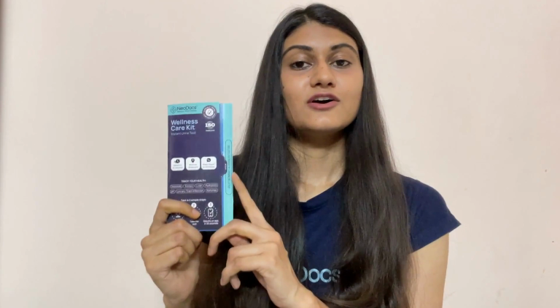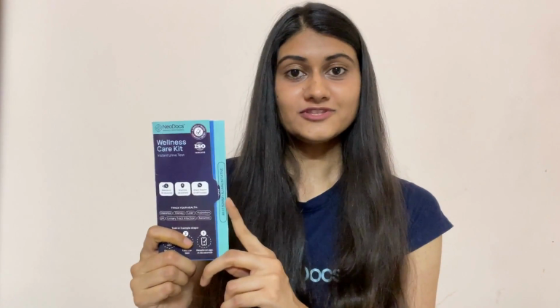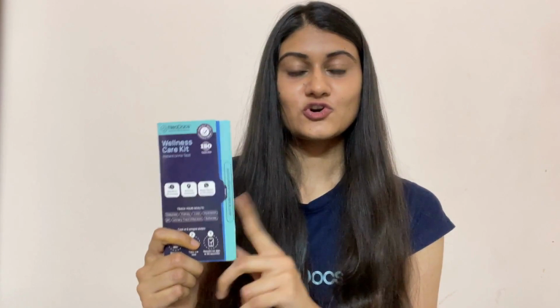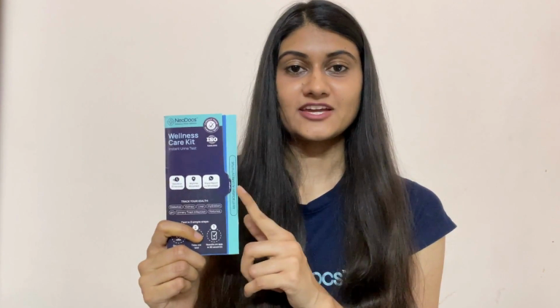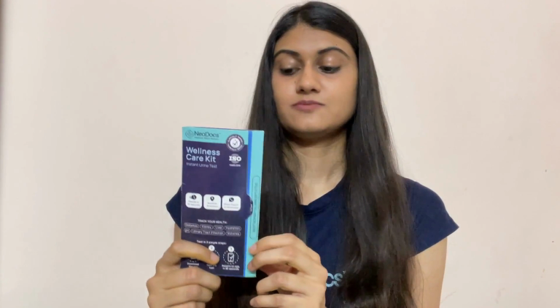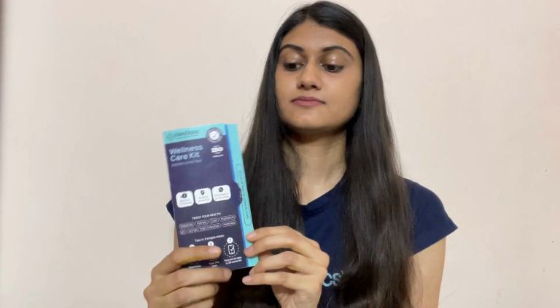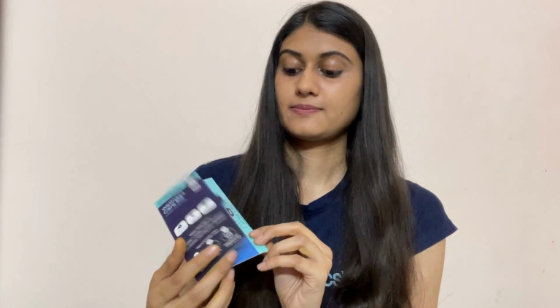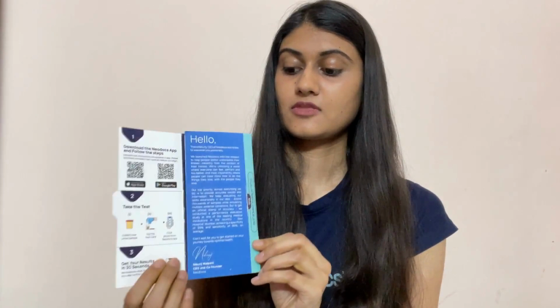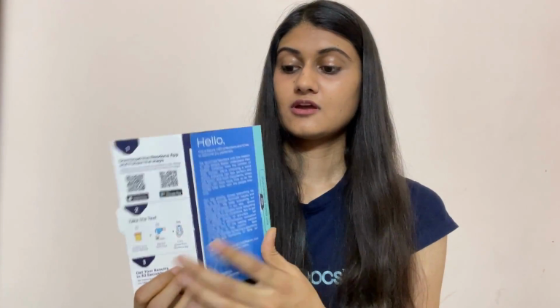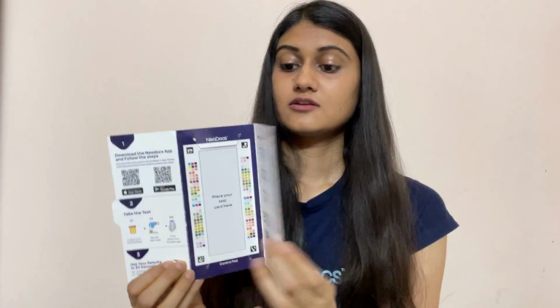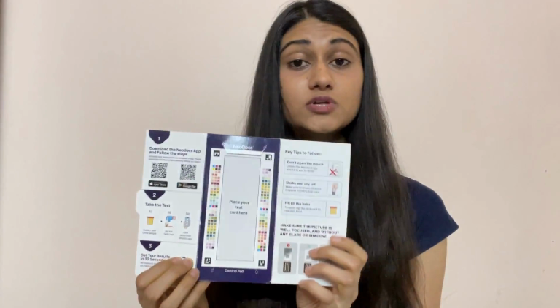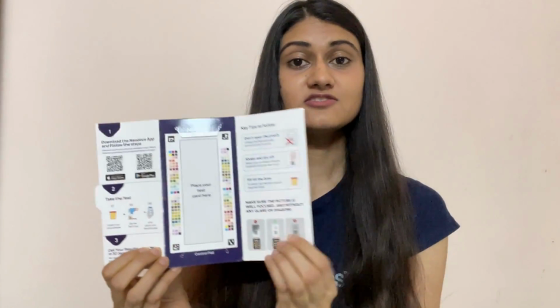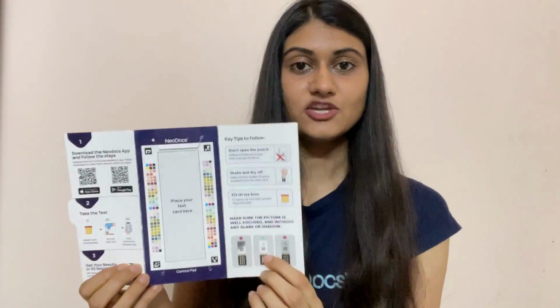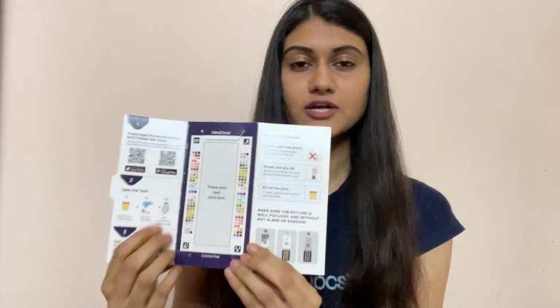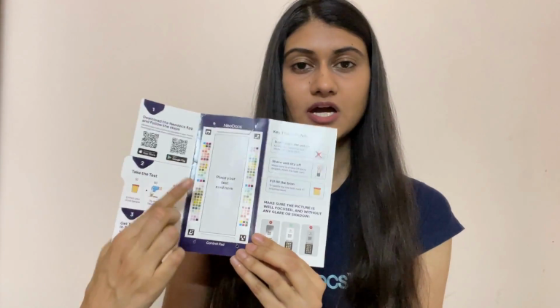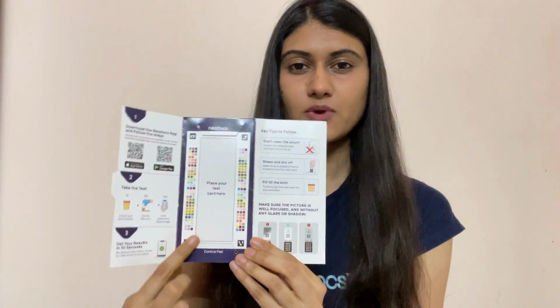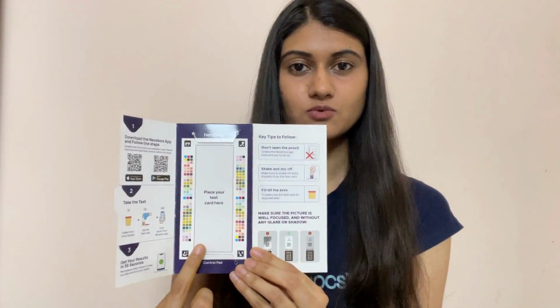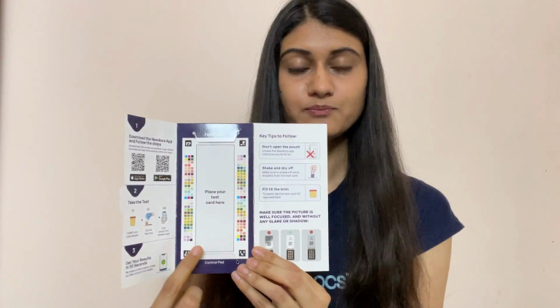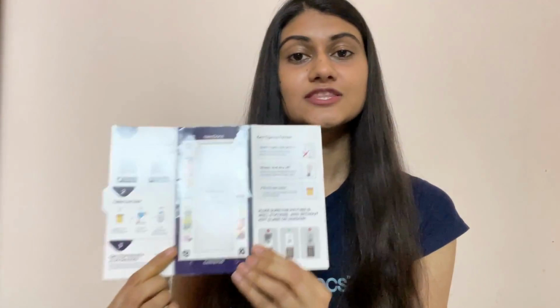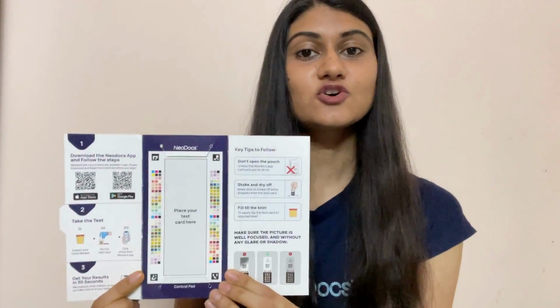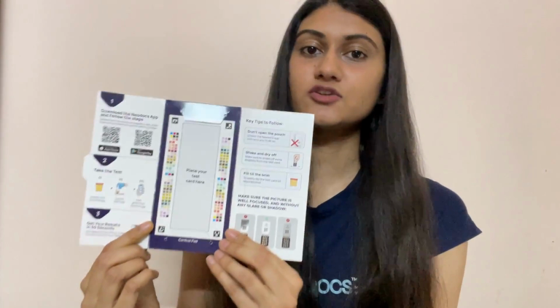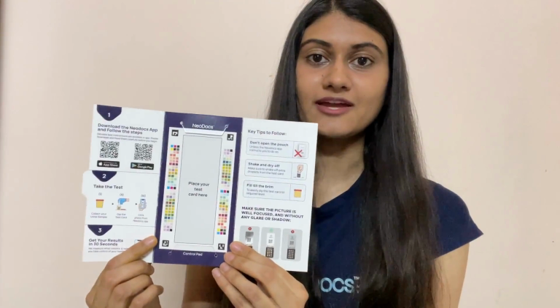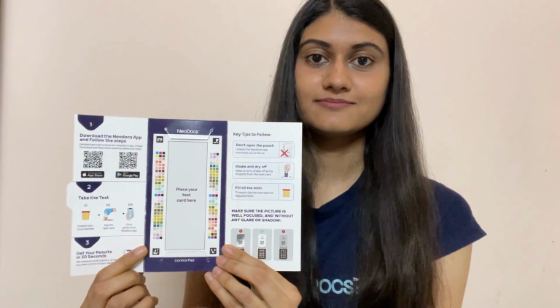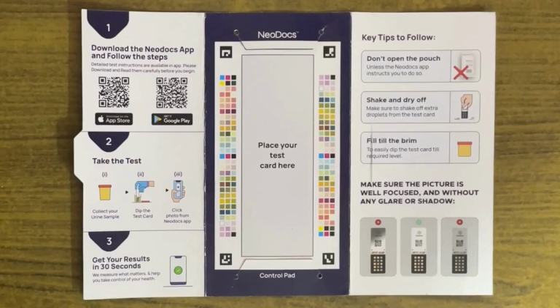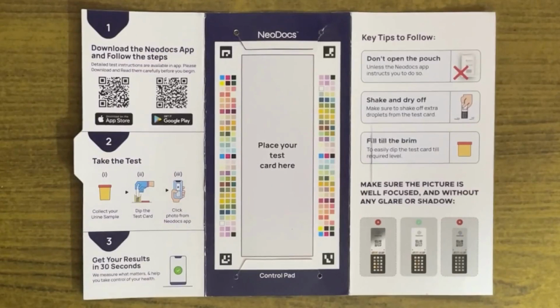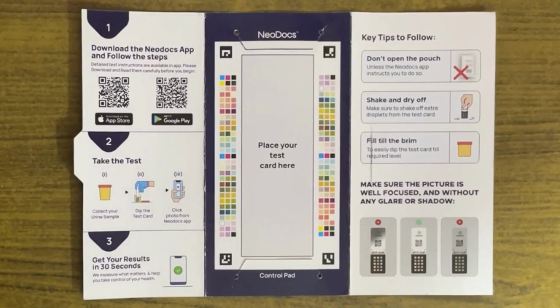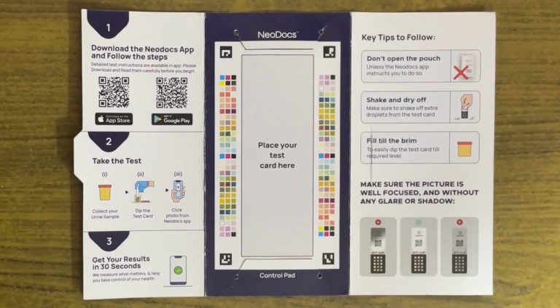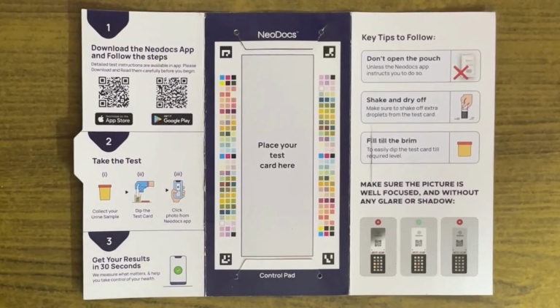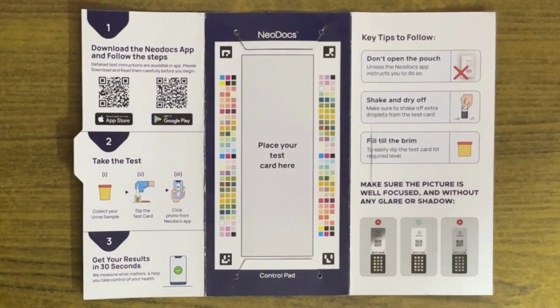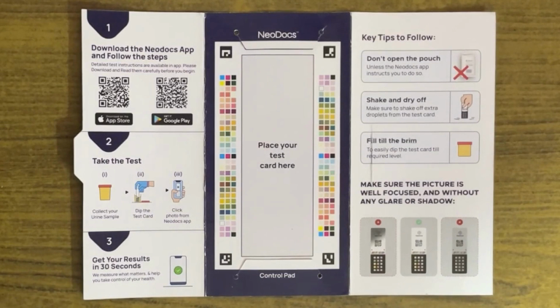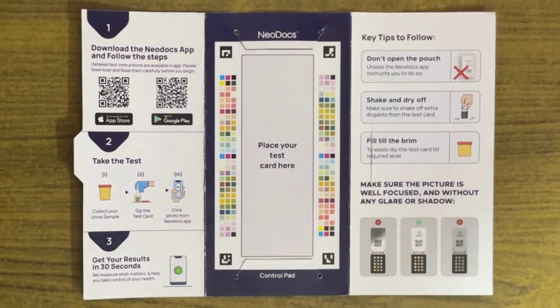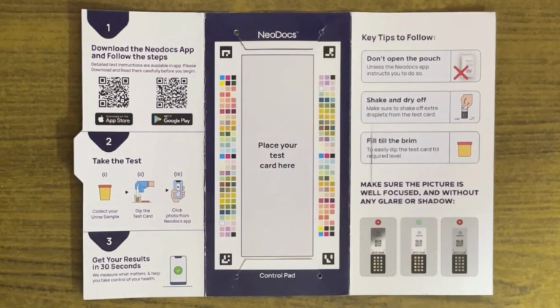Open the Neodocs packaging. Notice this rectangular part with colored squares around it? This is called the control pad. Make sure that the control pad is placed on a plain surface facing the top.